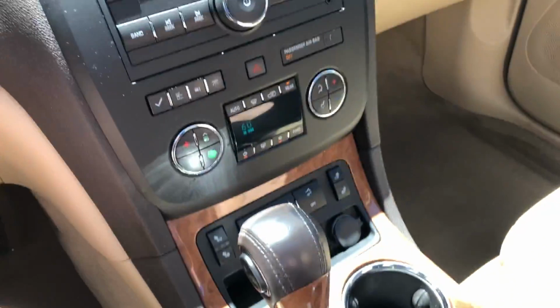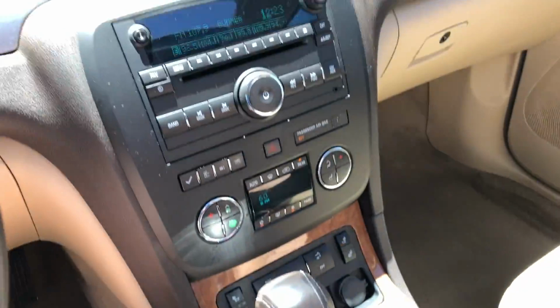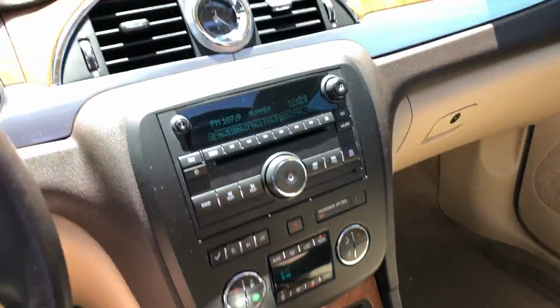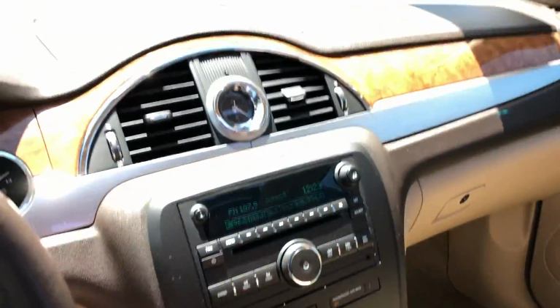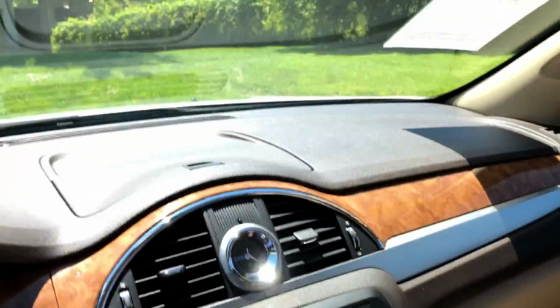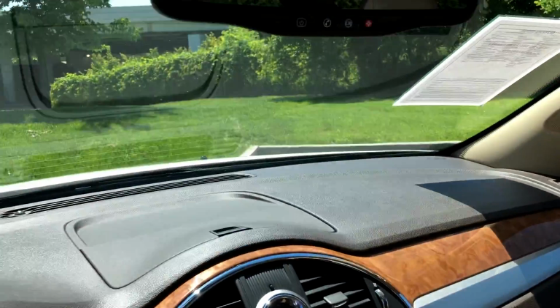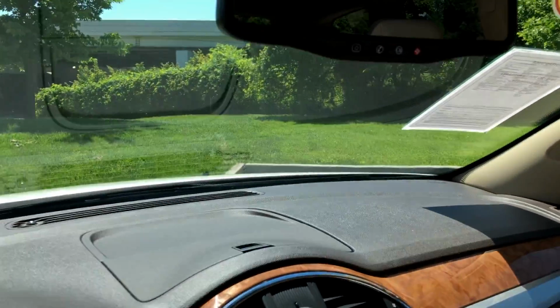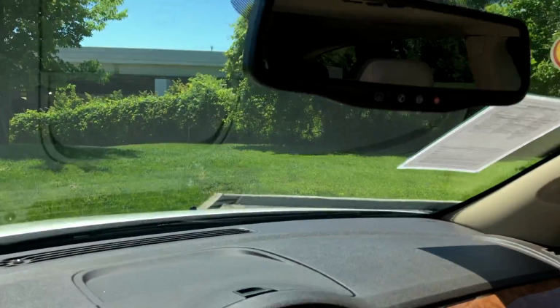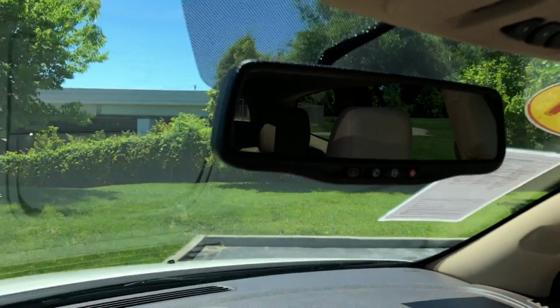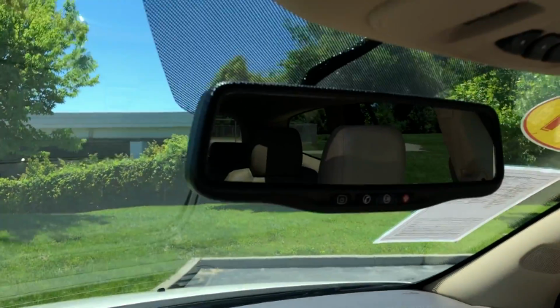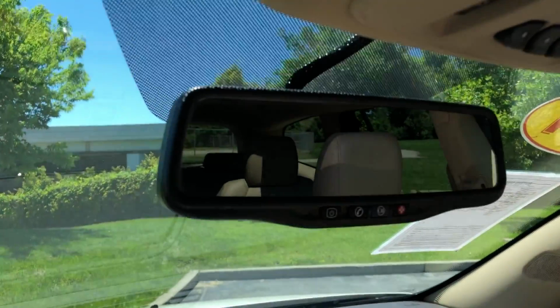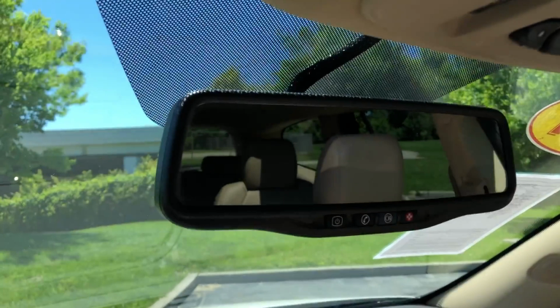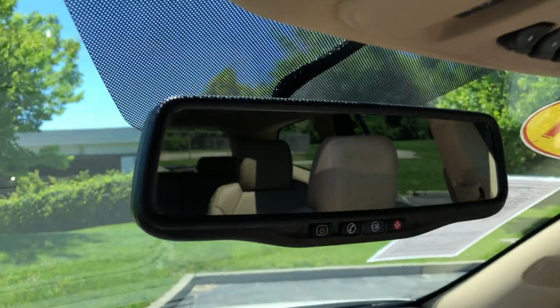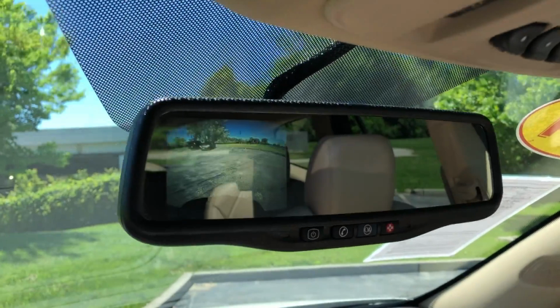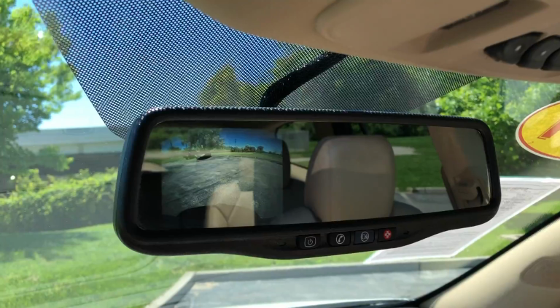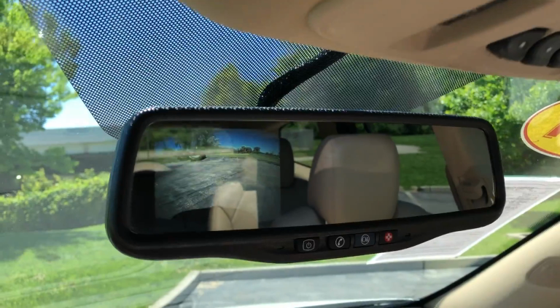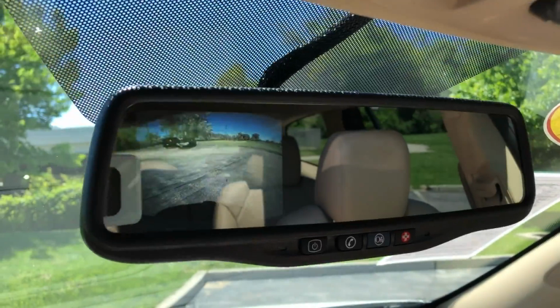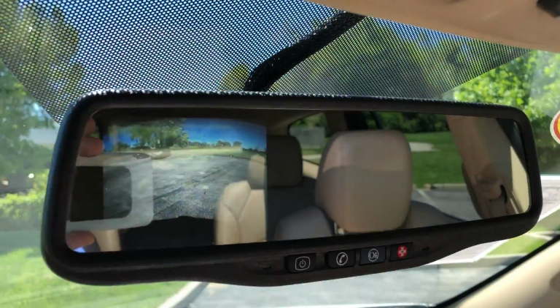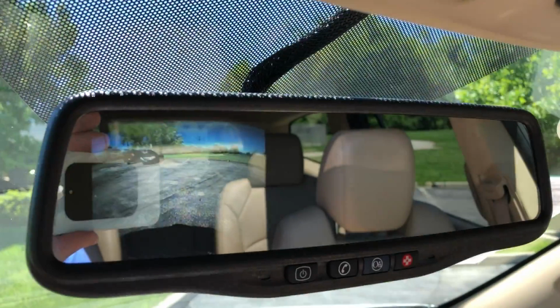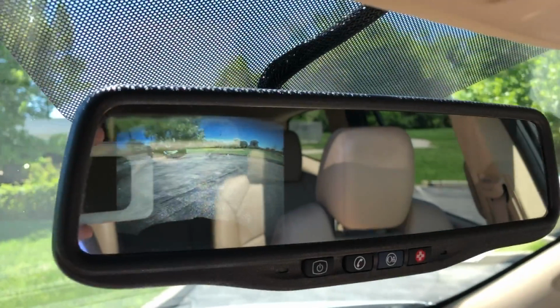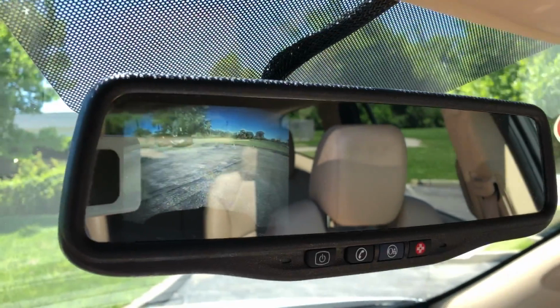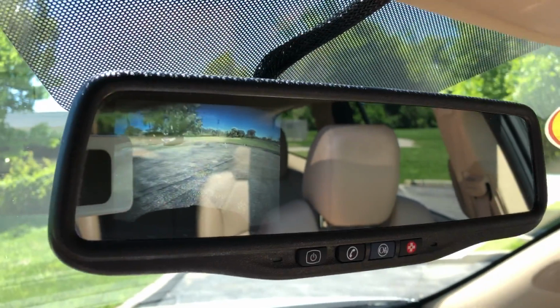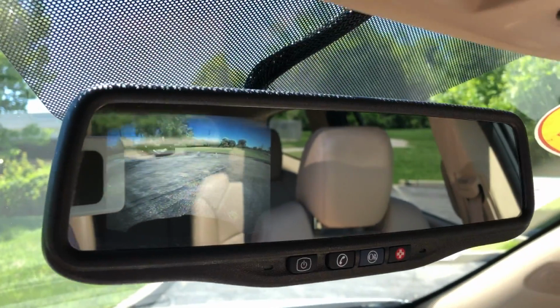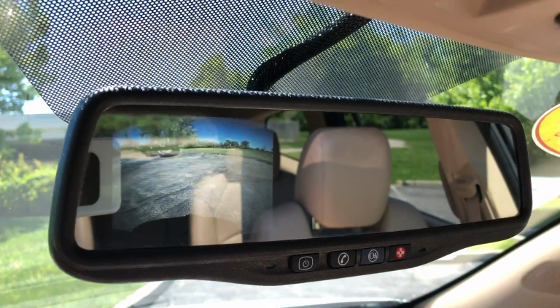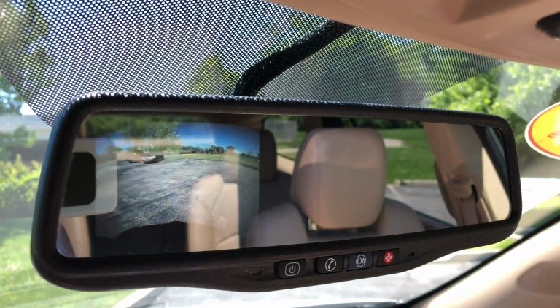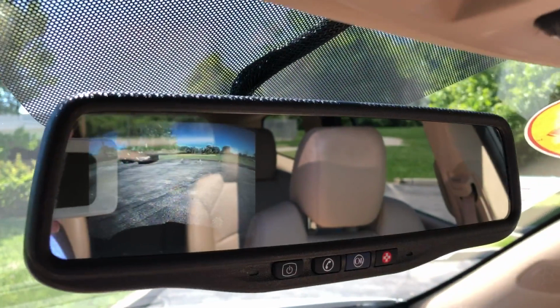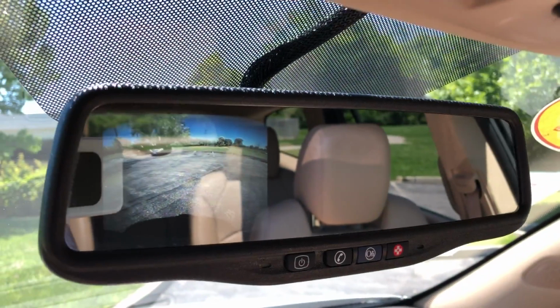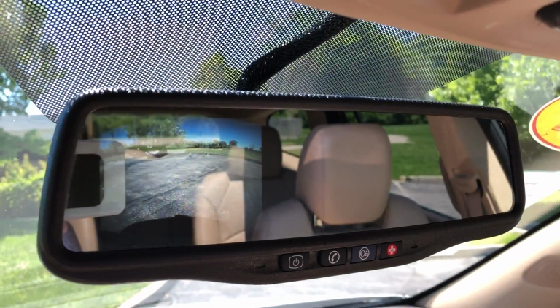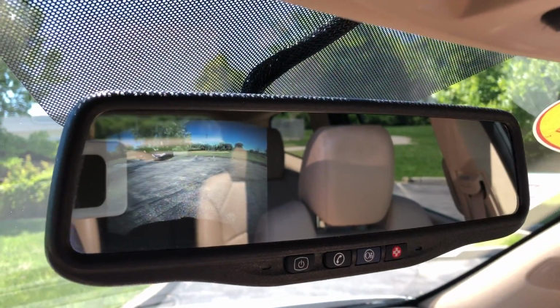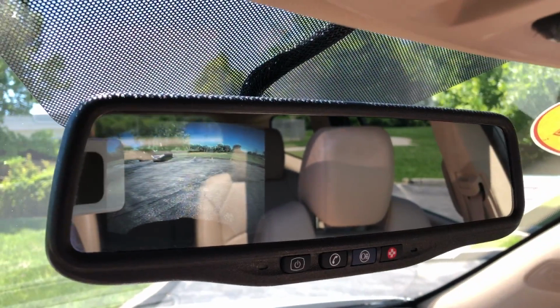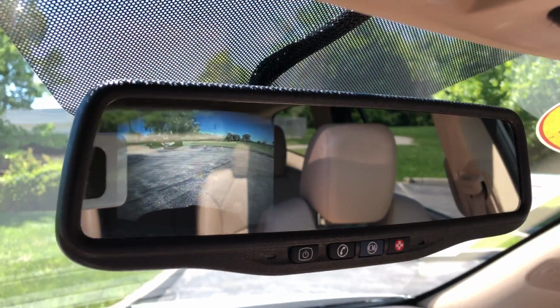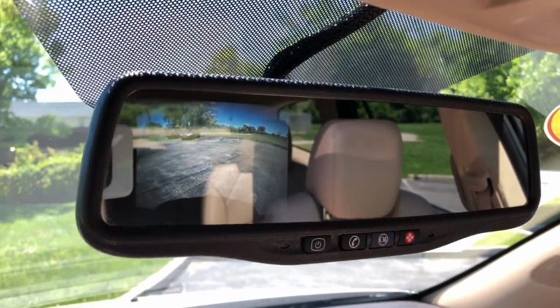The plus and minus allows you to shift manually. In the rear view mirror, if you shift into reverse, it shows you a full color video of what's behind the vehicle as well.